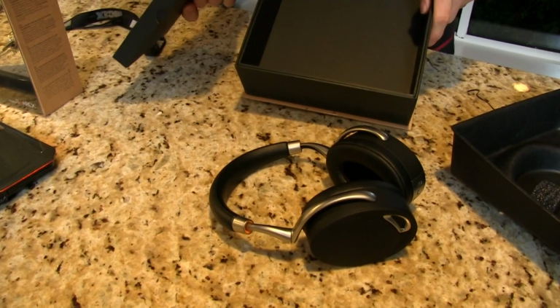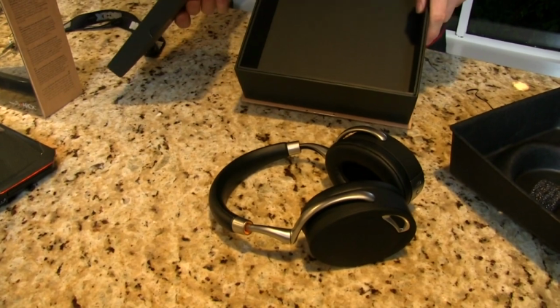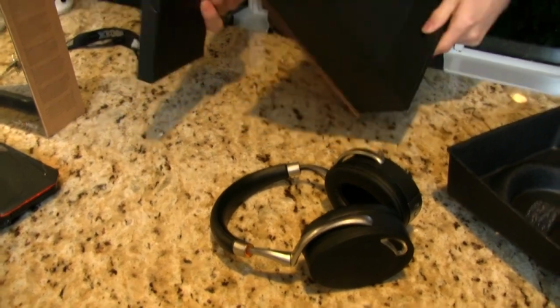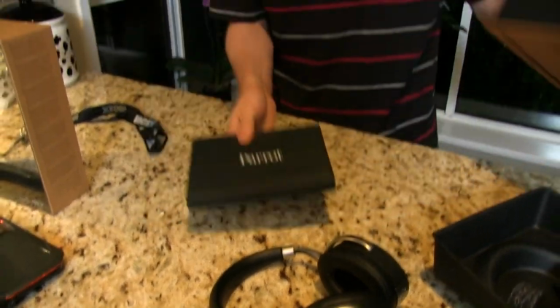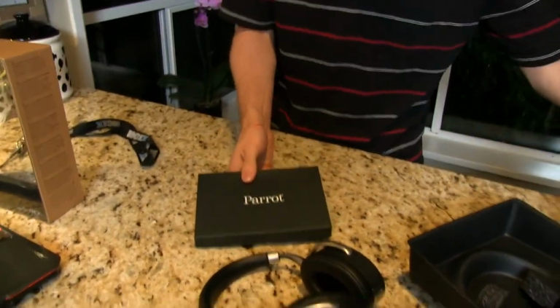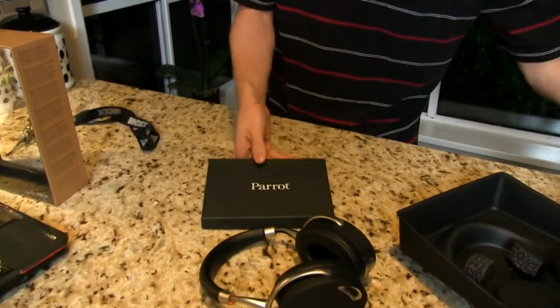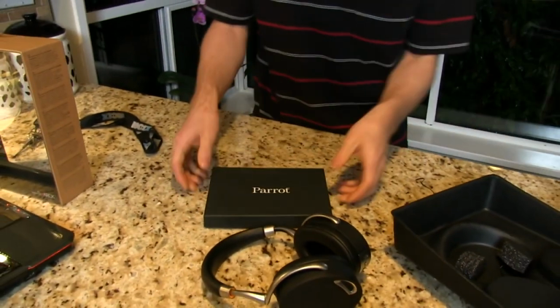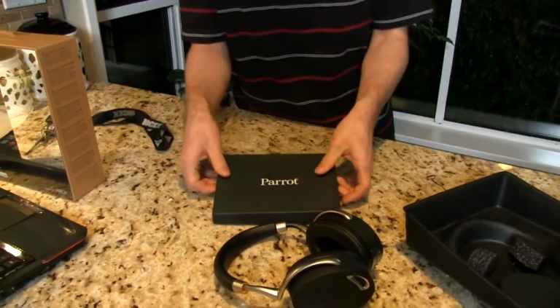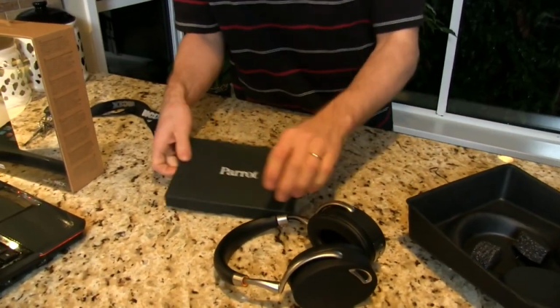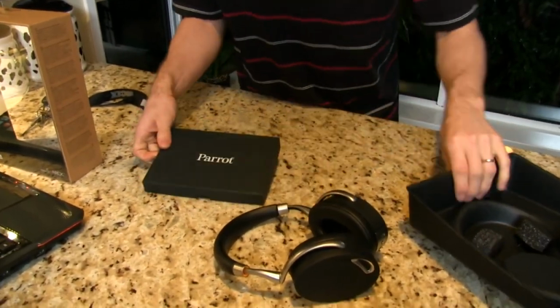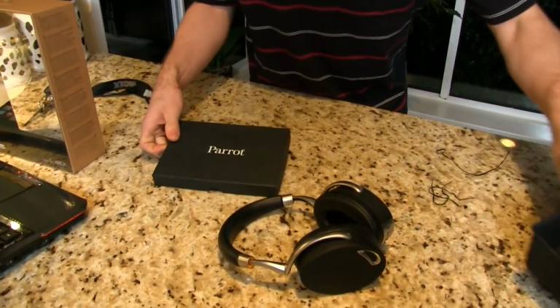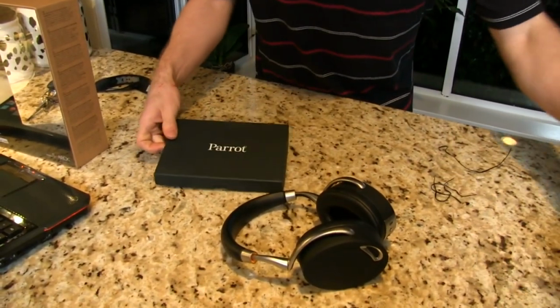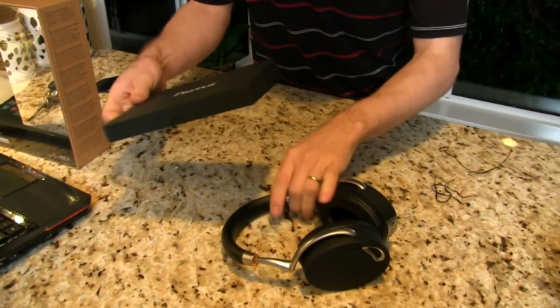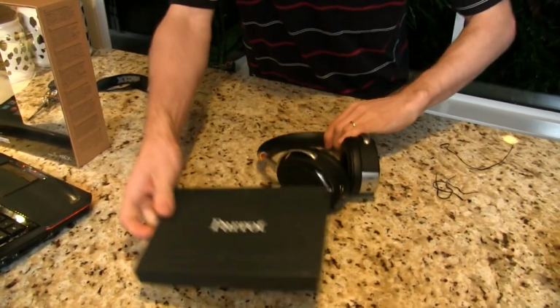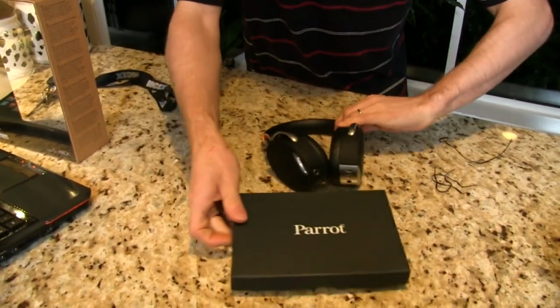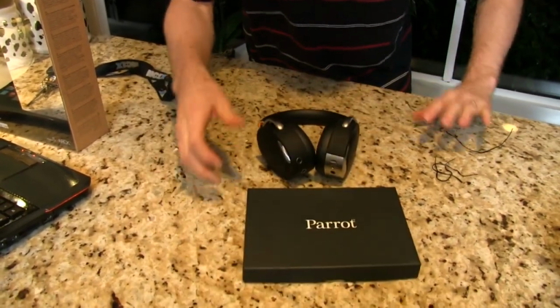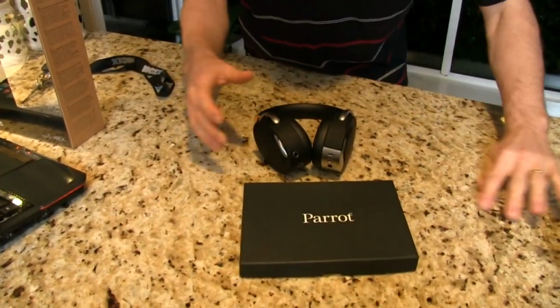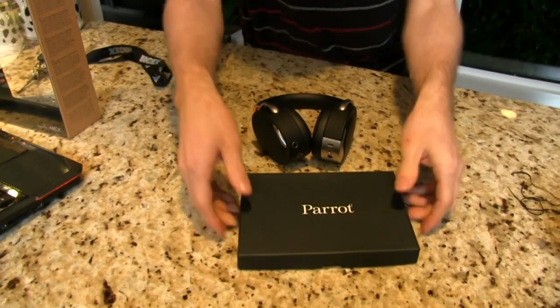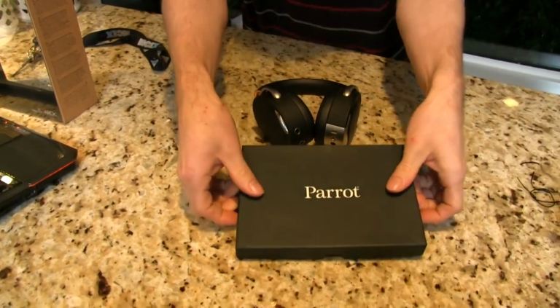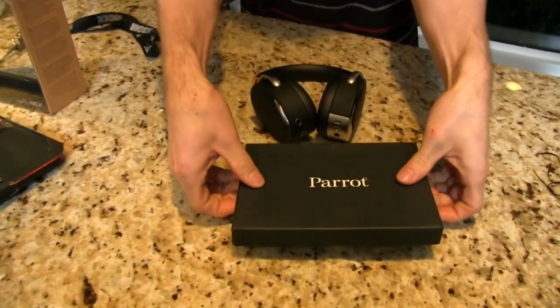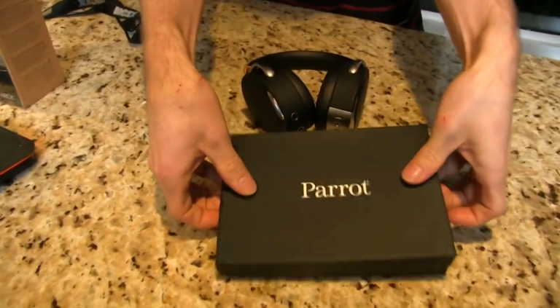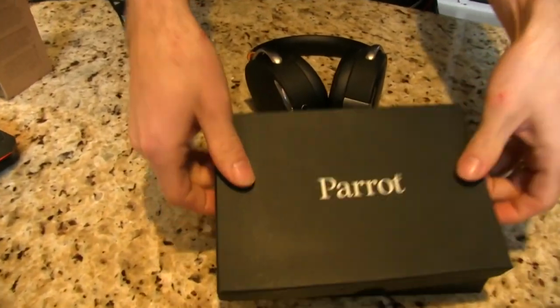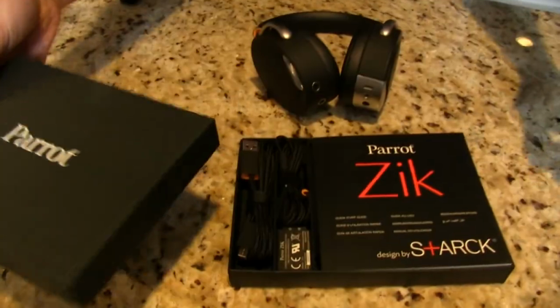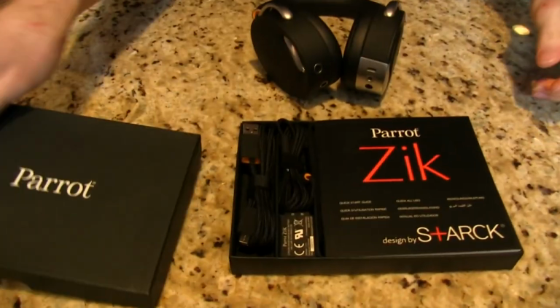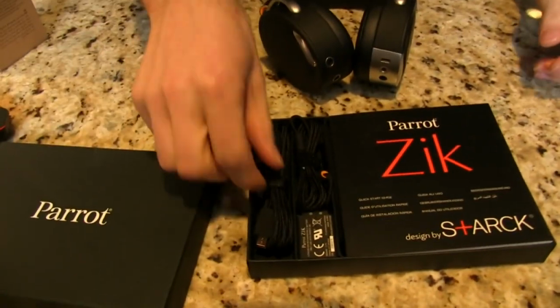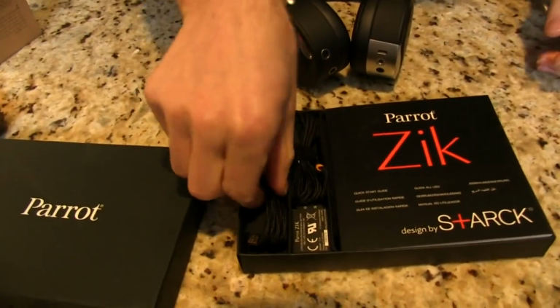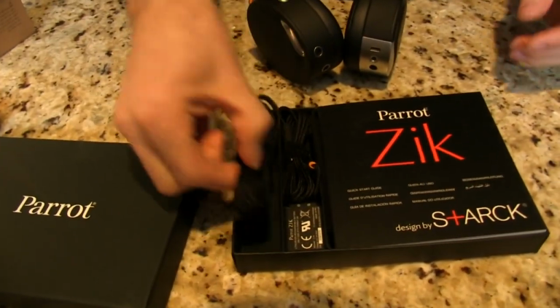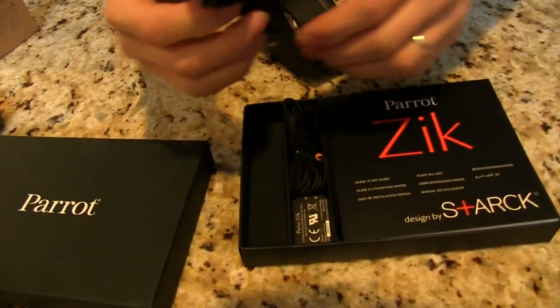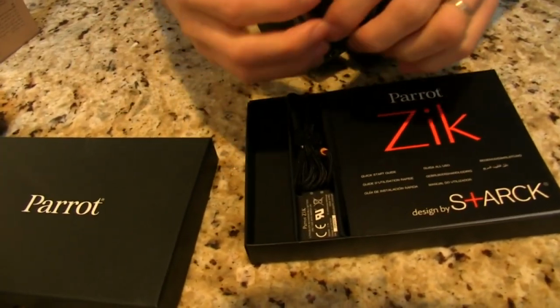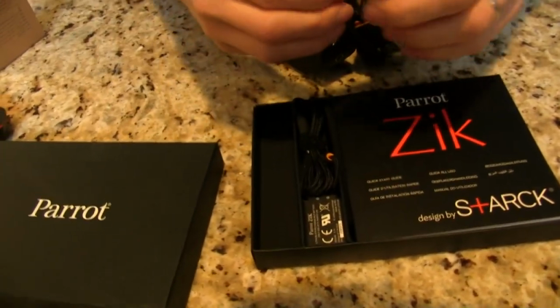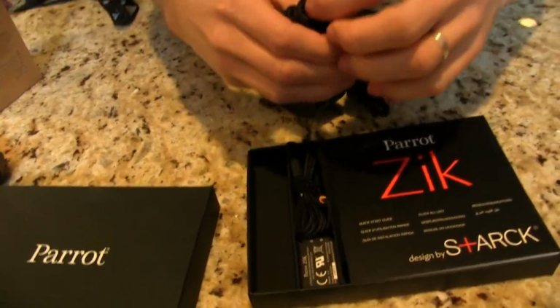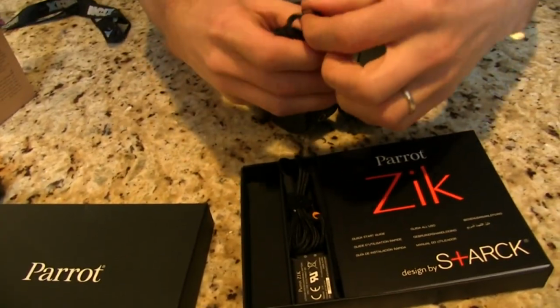There's not much else in the outer box — just this accessory box right here. So we'll get everything else aside. There are the Zeek headphones themselves, and the accessory box. Here's the USB charging cable.